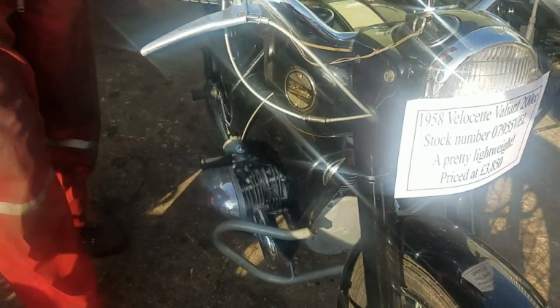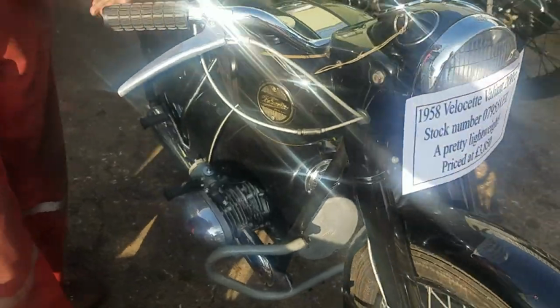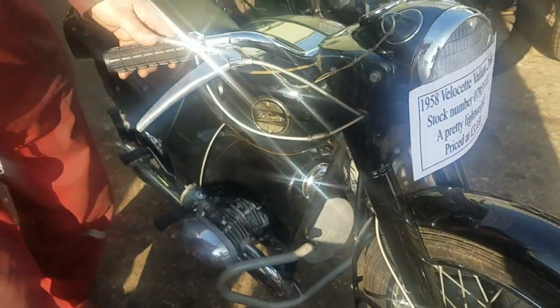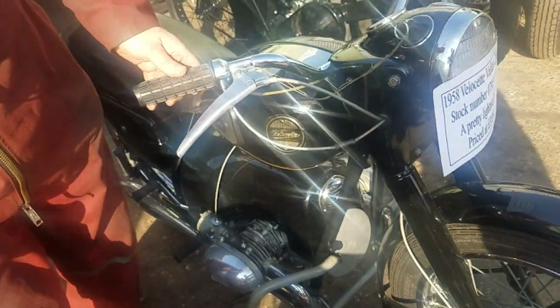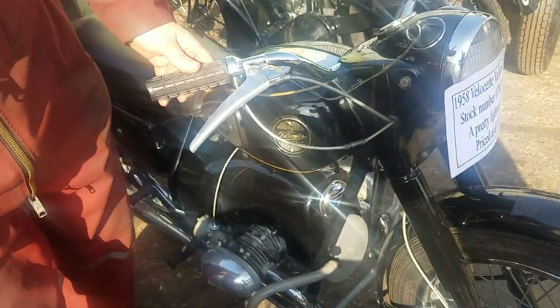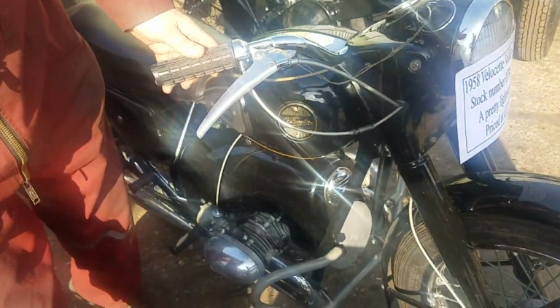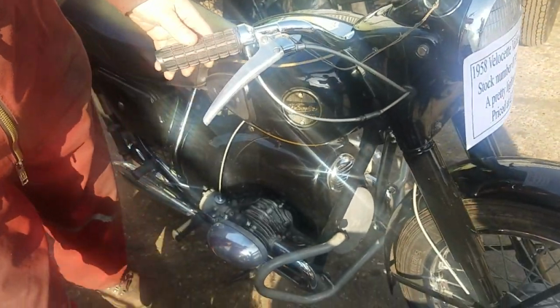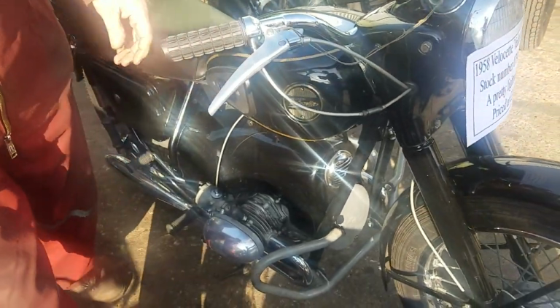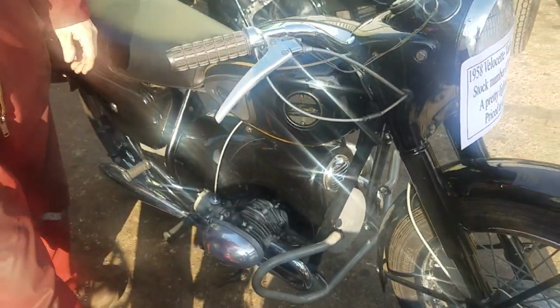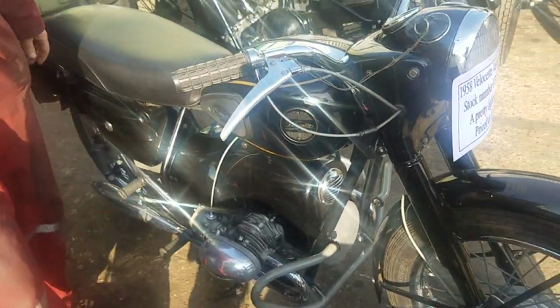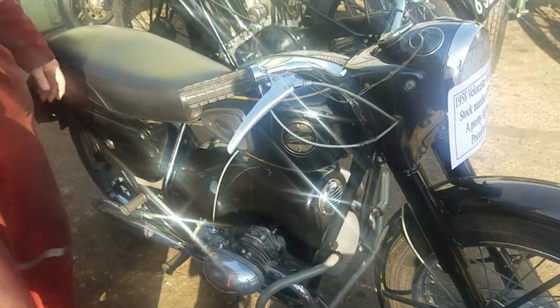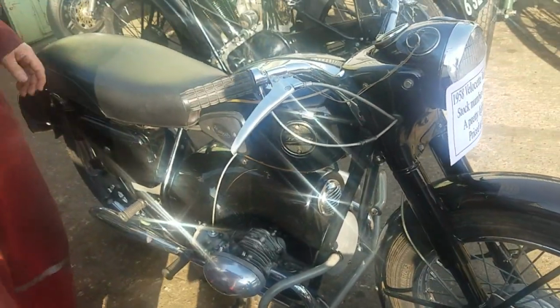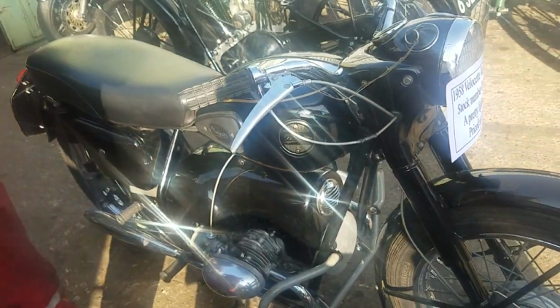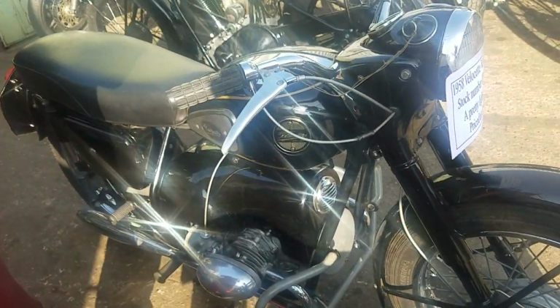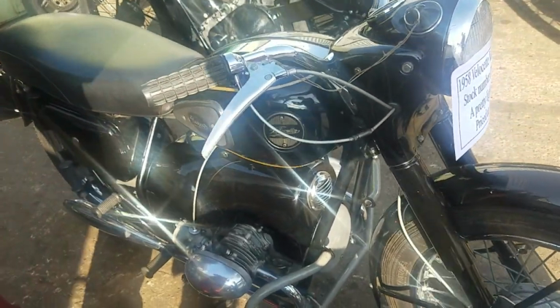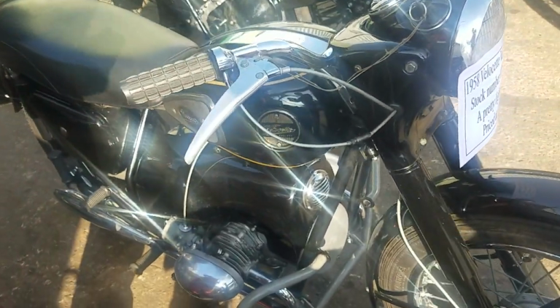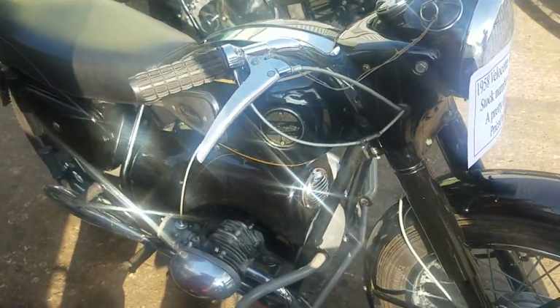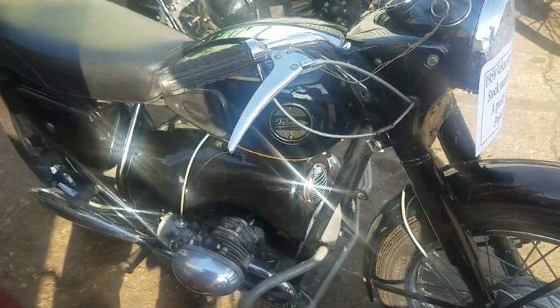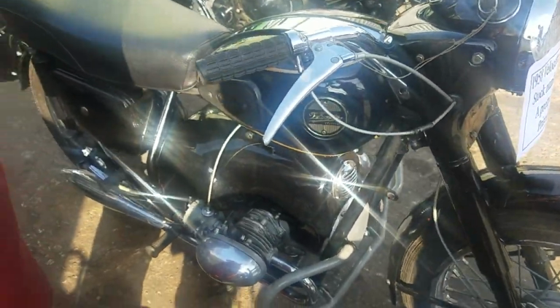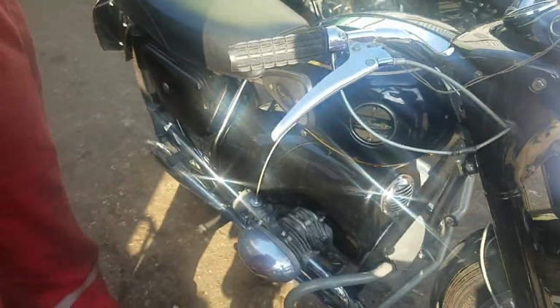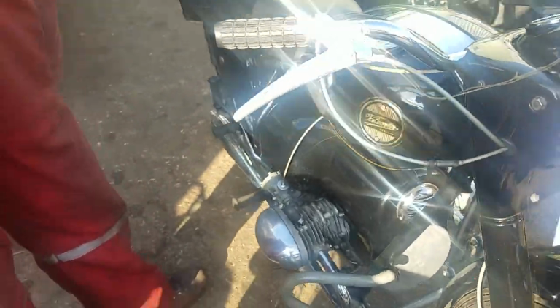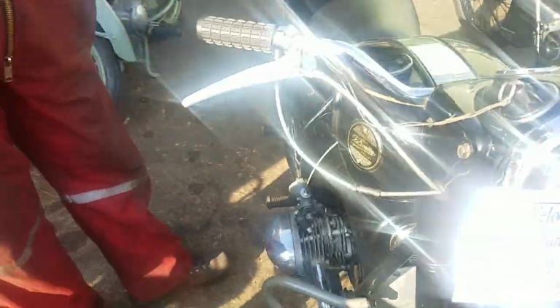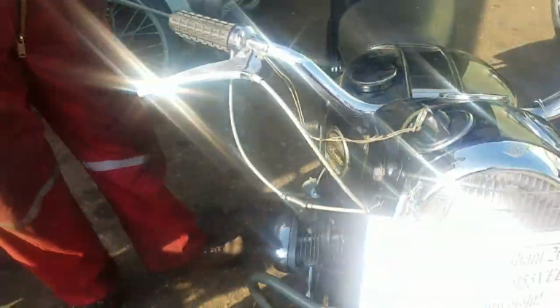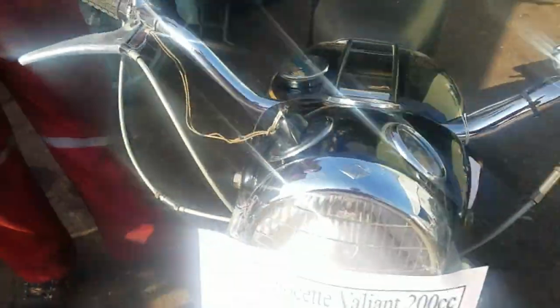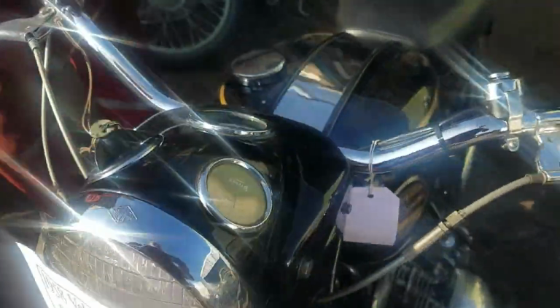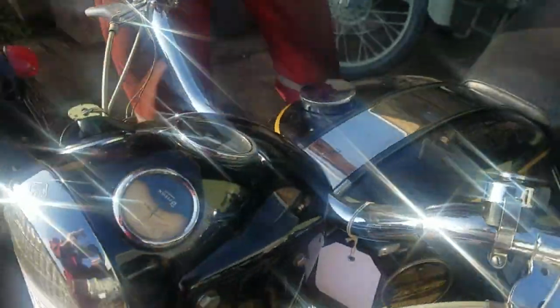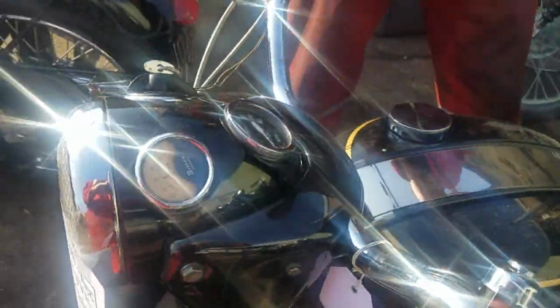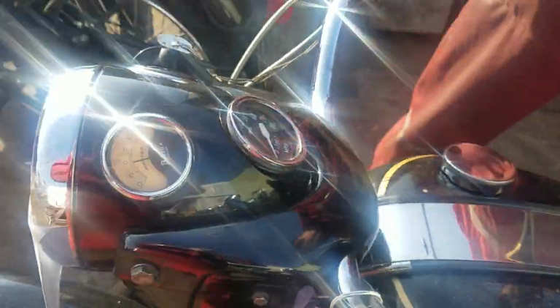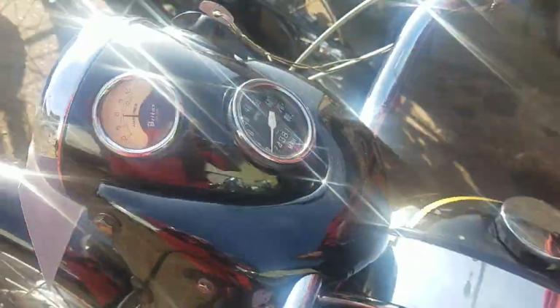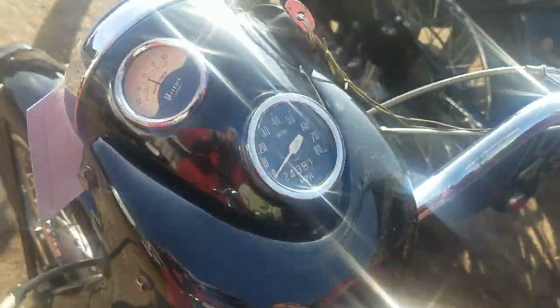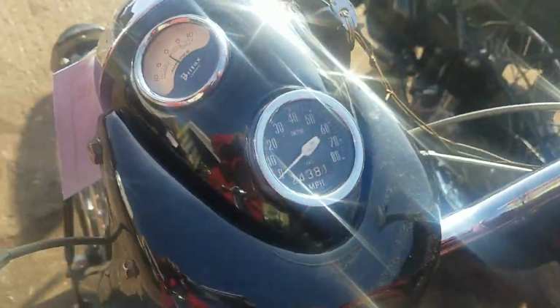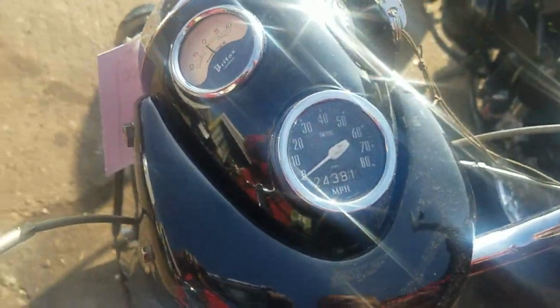Nice and black, eh Peter? You've been for a nice little ride on it today, haven't you? Yeah, I've just come back from the test ride, done about 9 miles. It runs quite well.